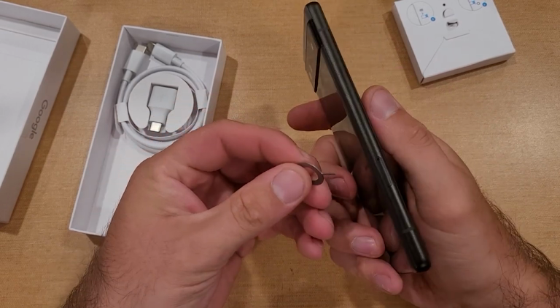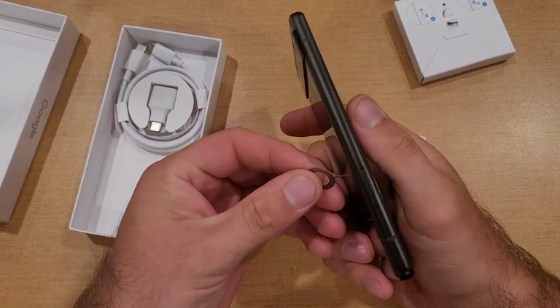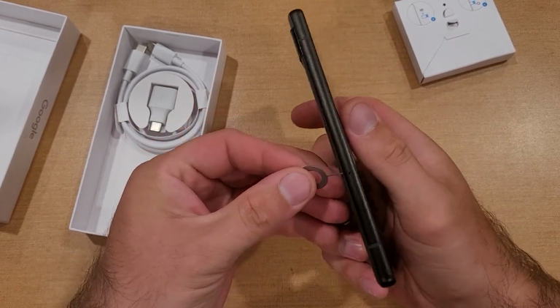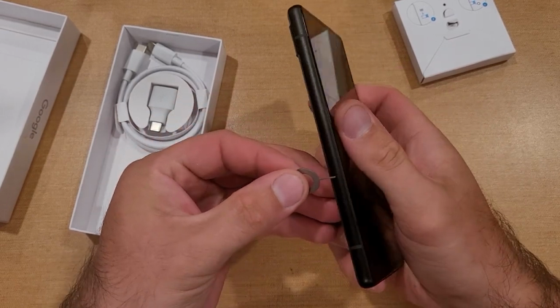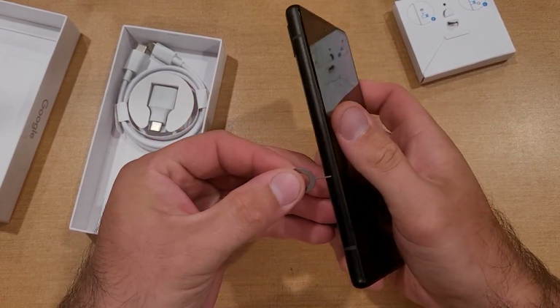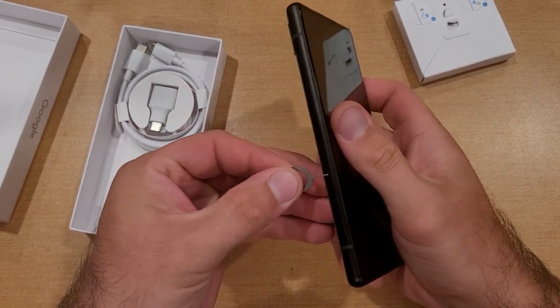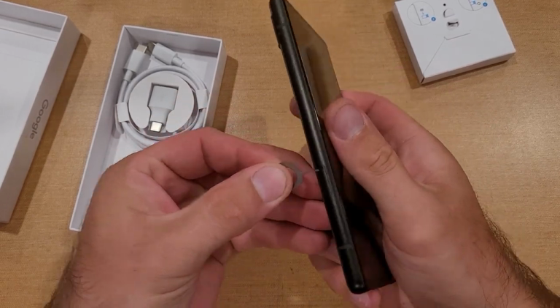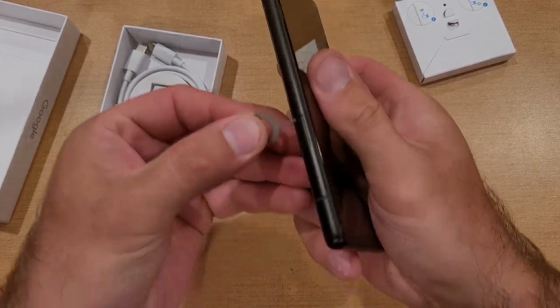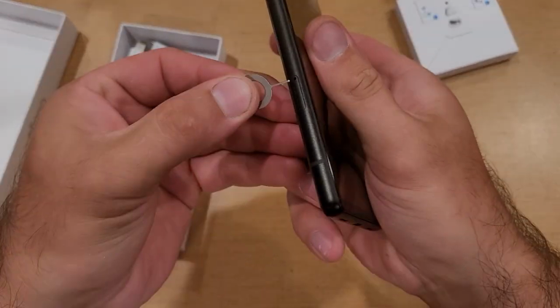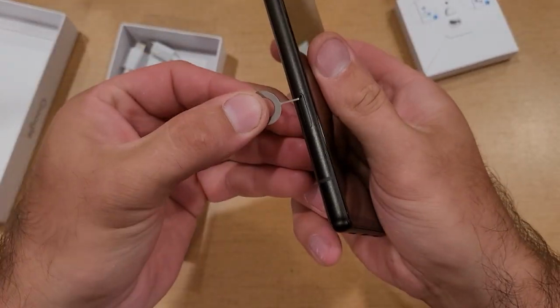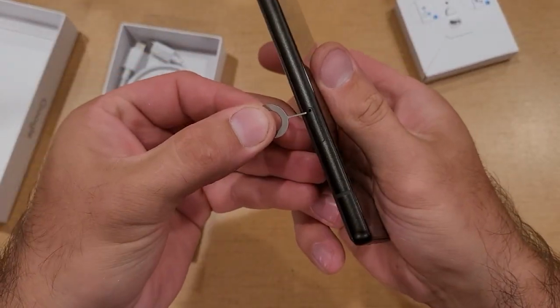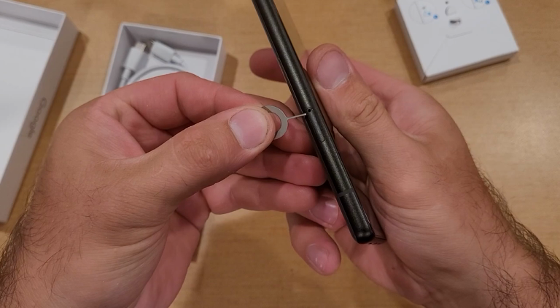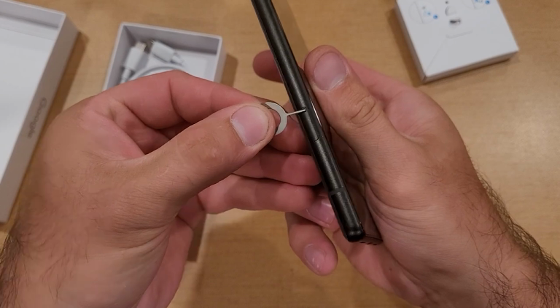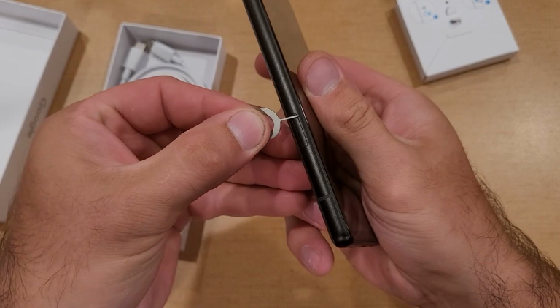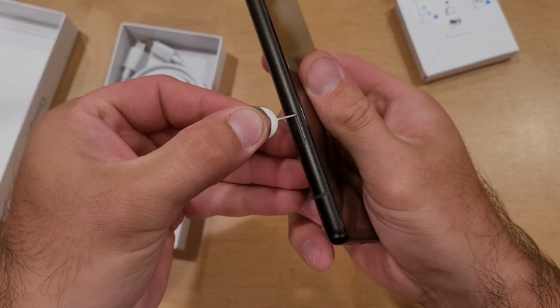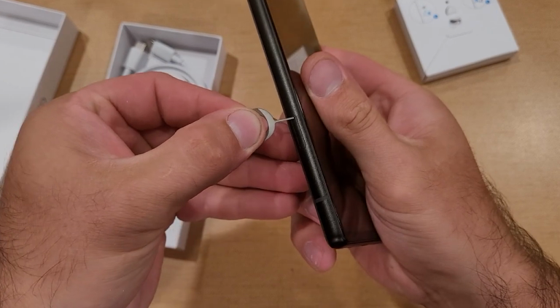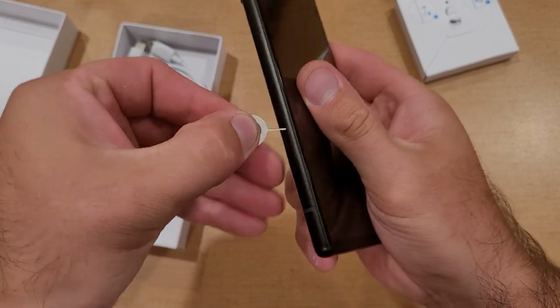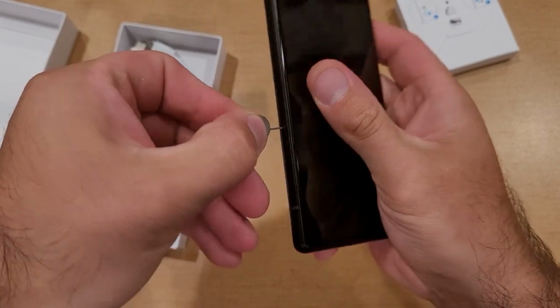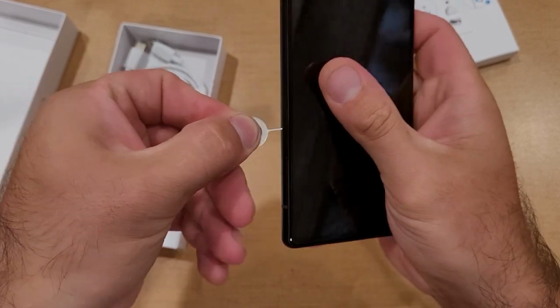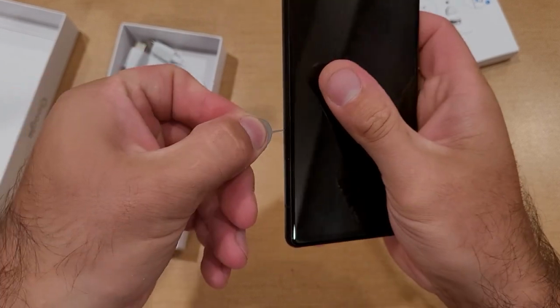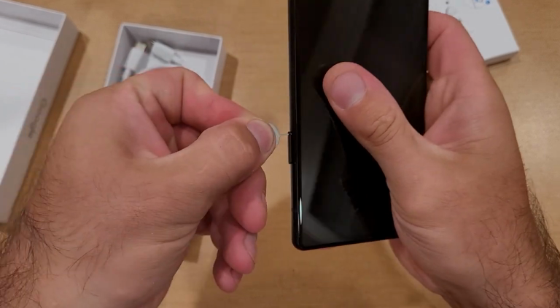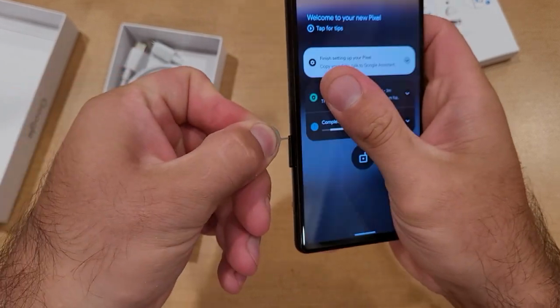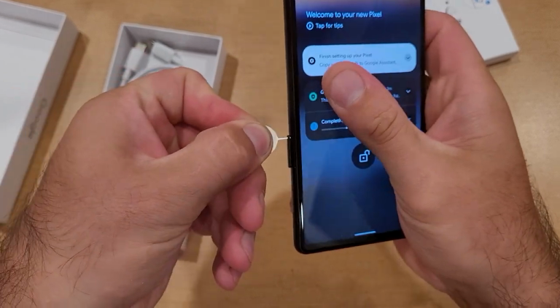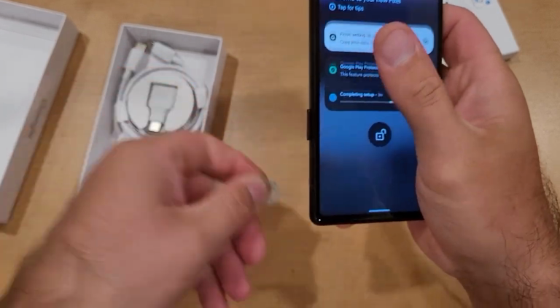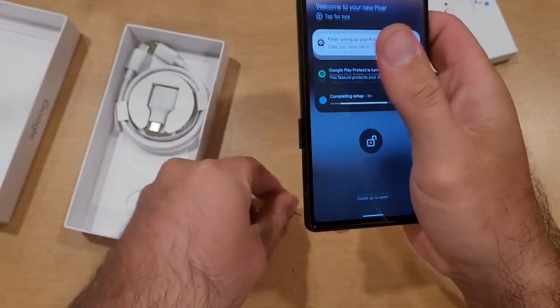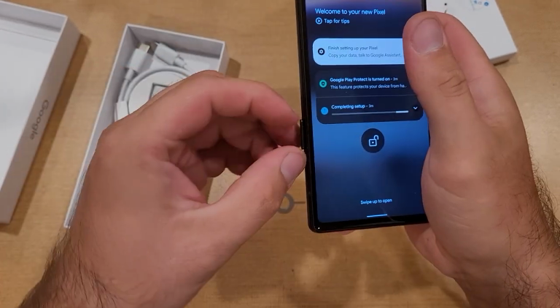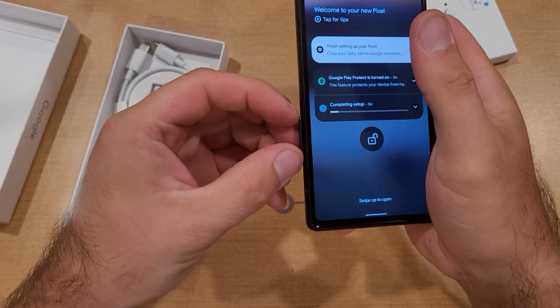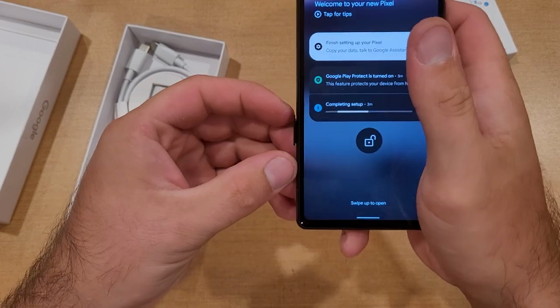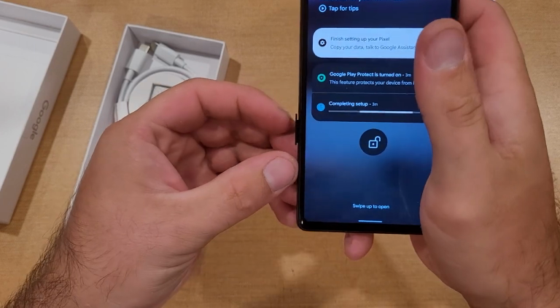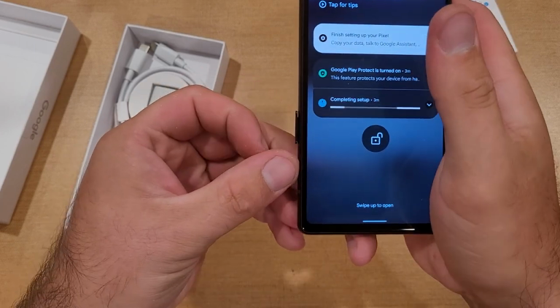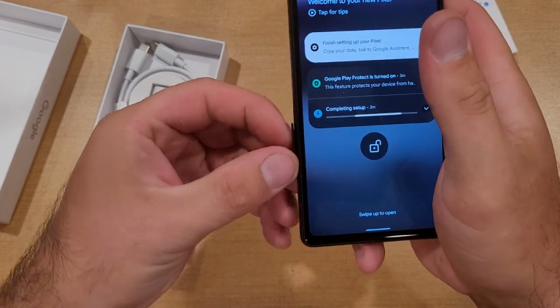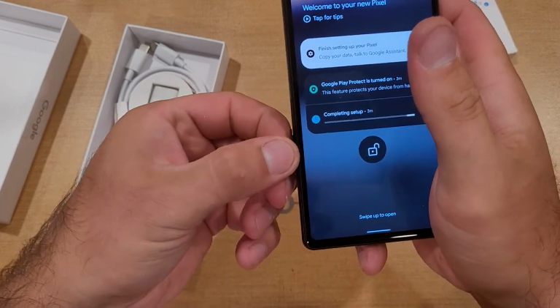So here we have it. I'm just going to go ahead and insert here into the hole. So once we find the hole, locate it, insert, and apply pressure. As you guys can see, that SIM tray just pops out ever so slightly.